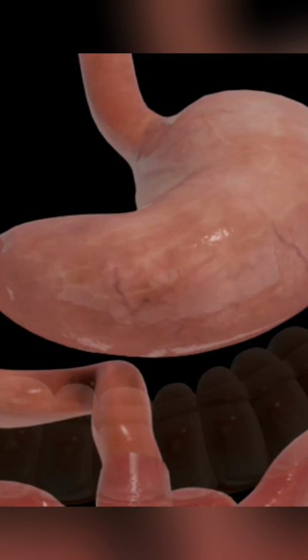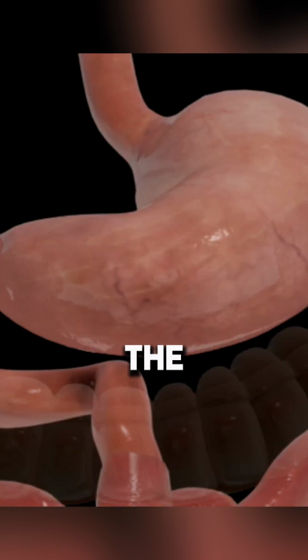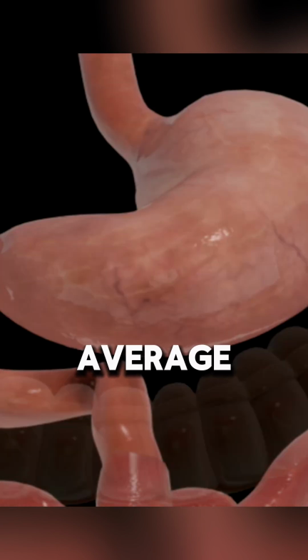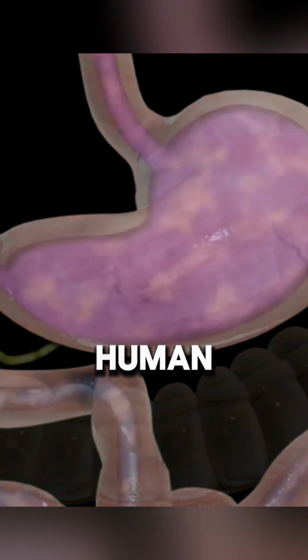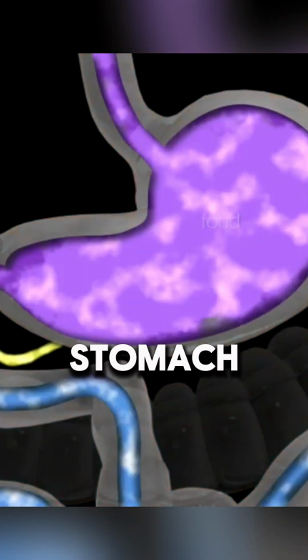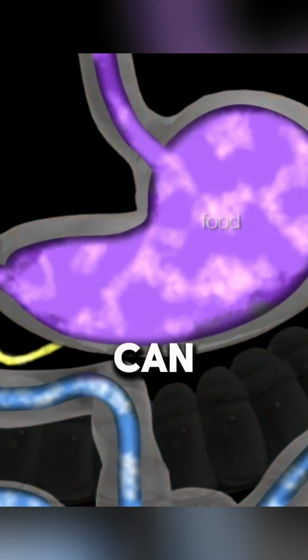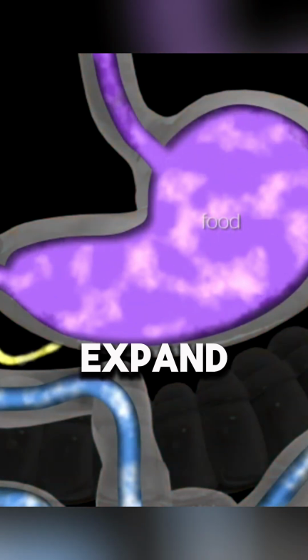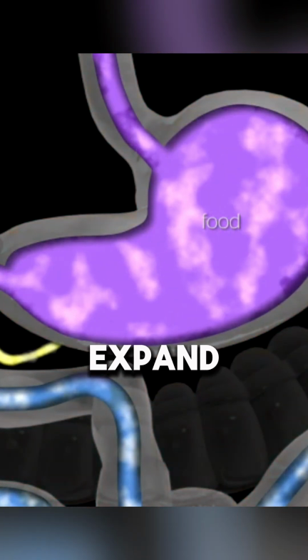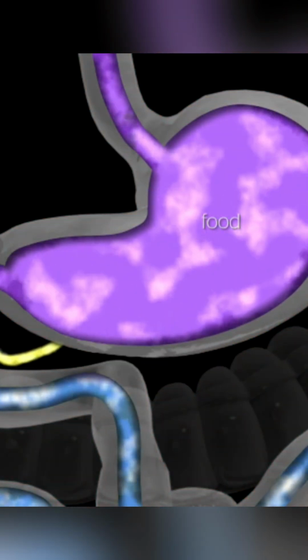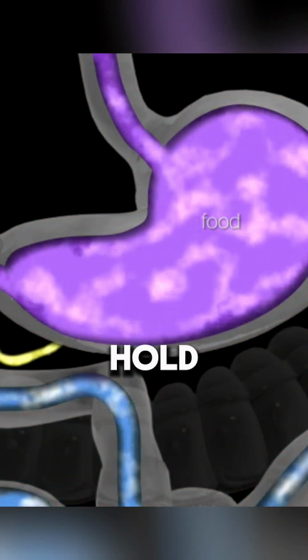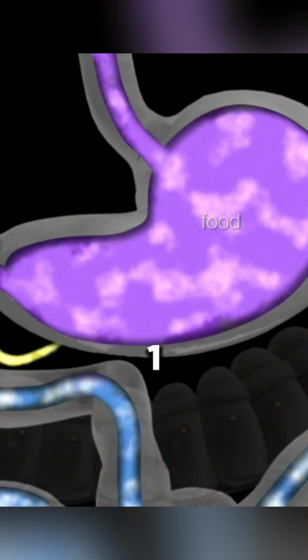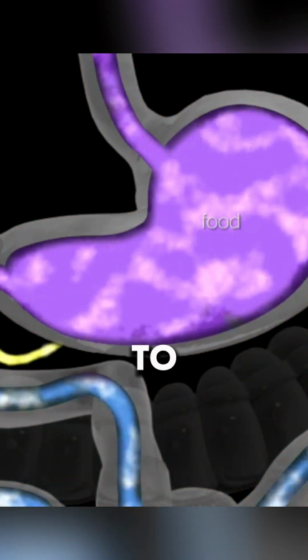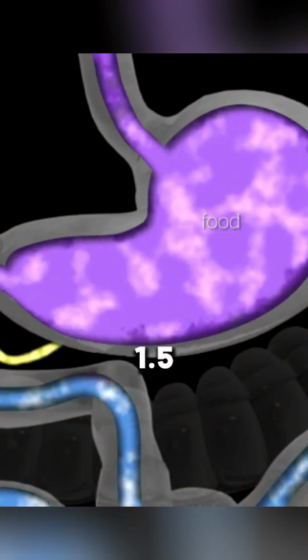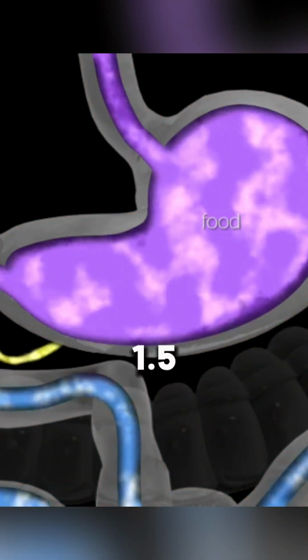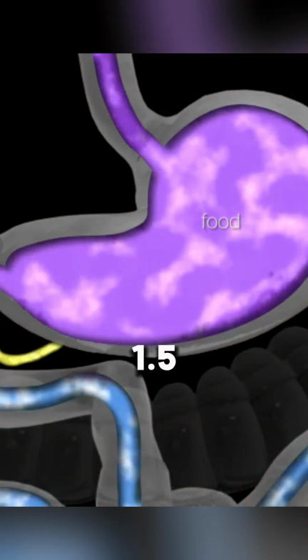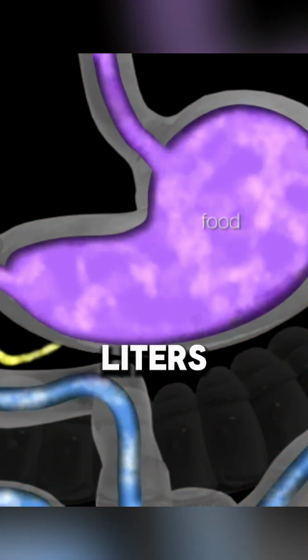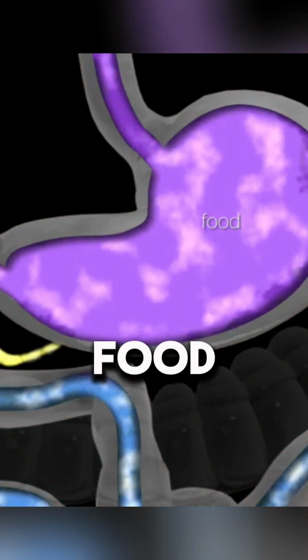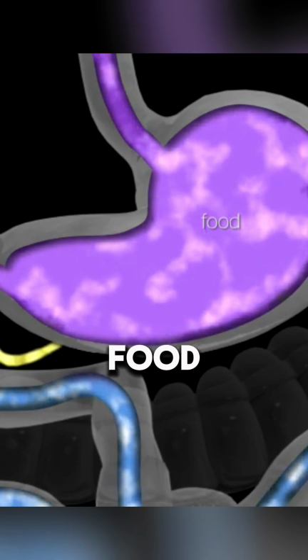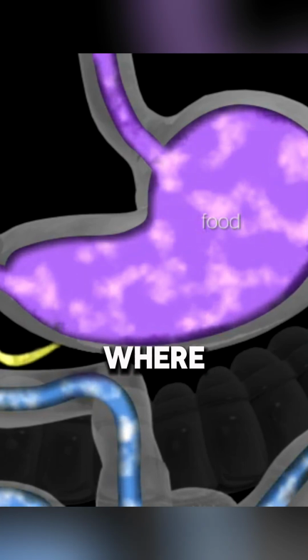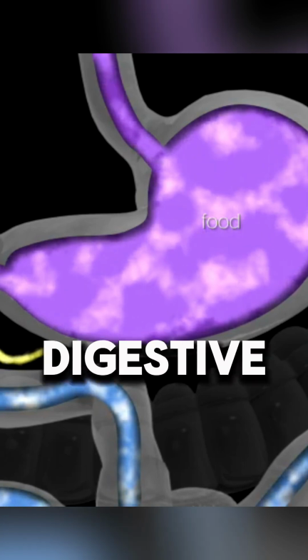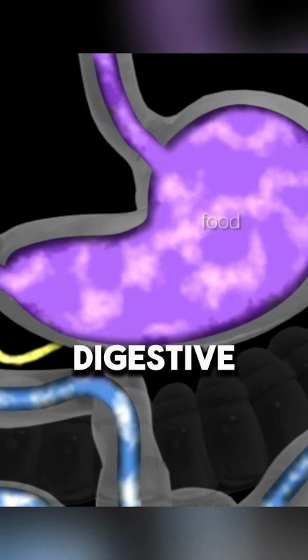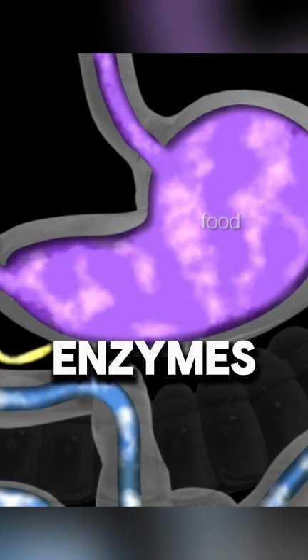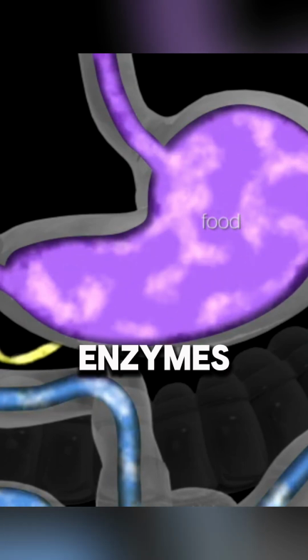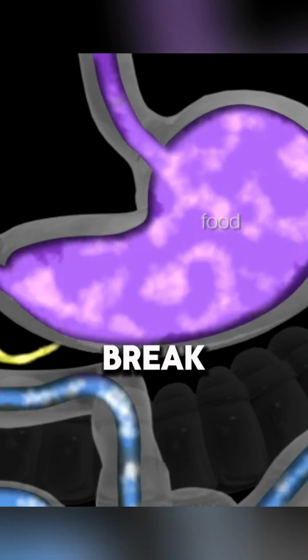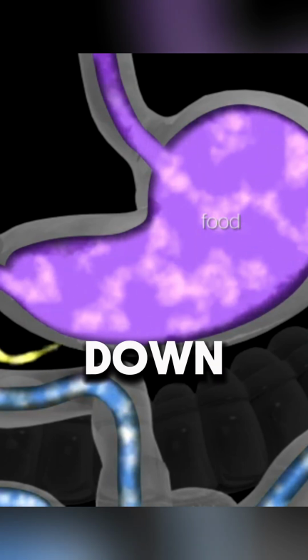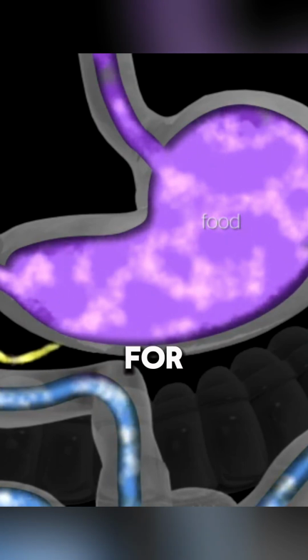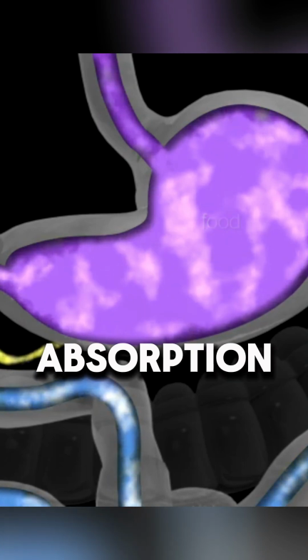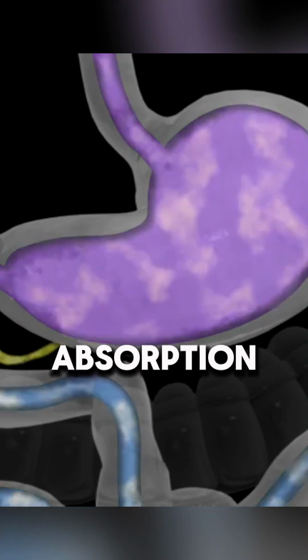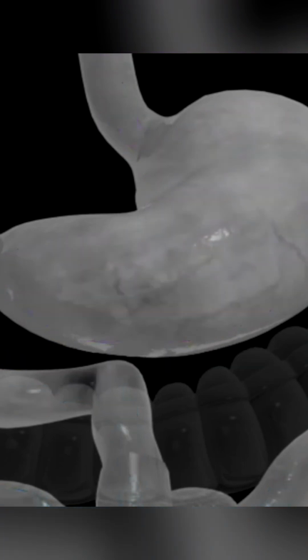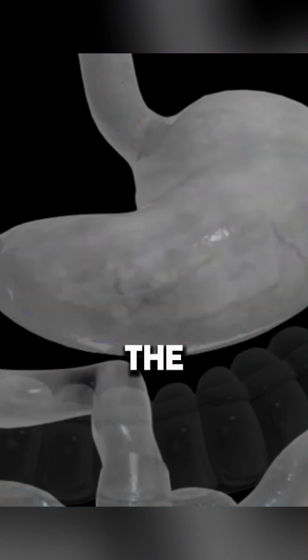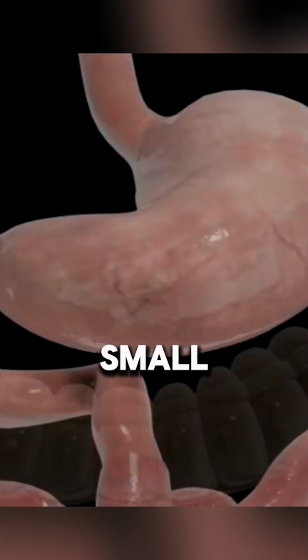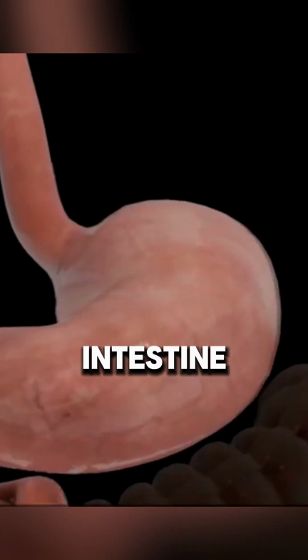The average human stomach can expand to hold one to 1.5 liters of food, where digestive enzymes break it down for absorption in the small intestine.